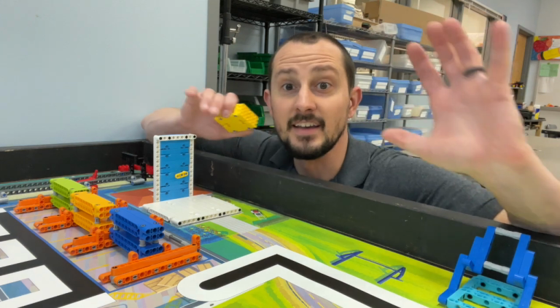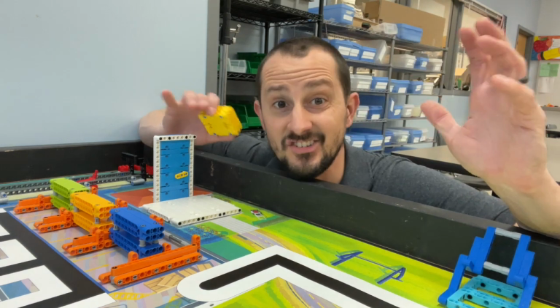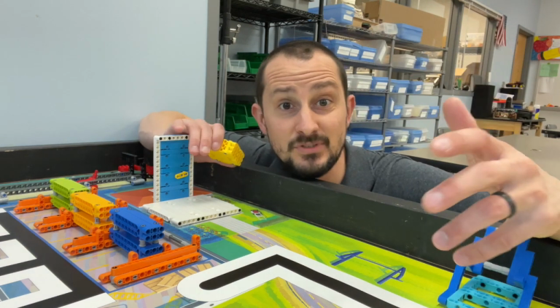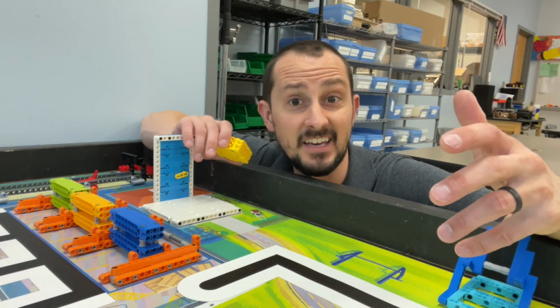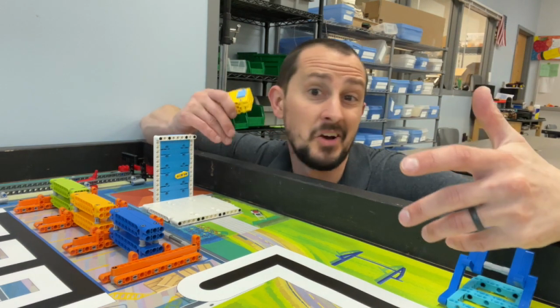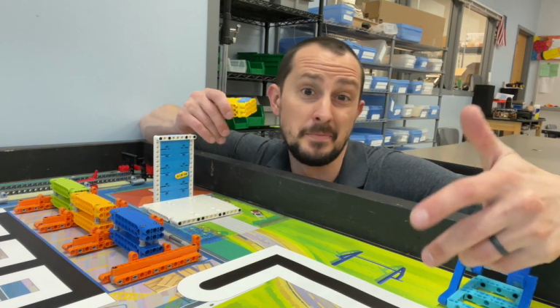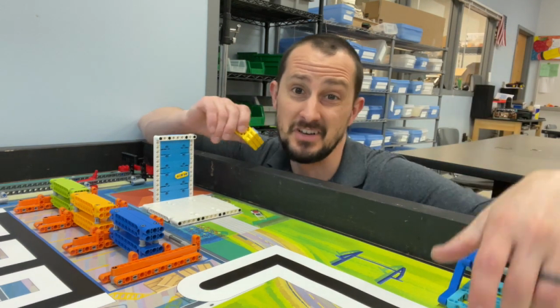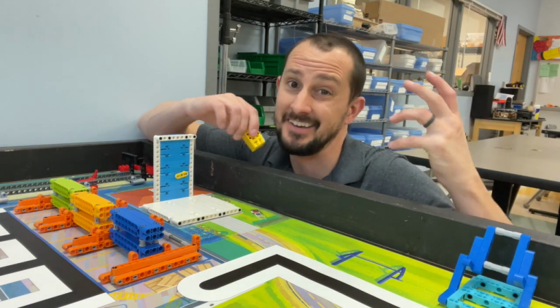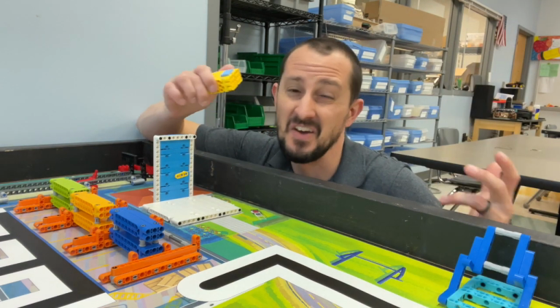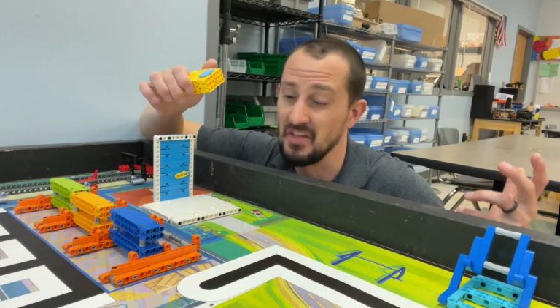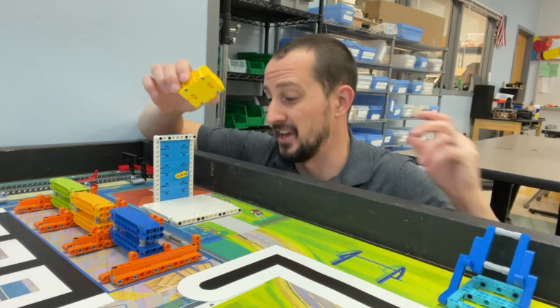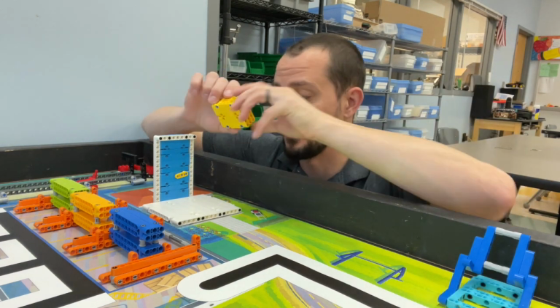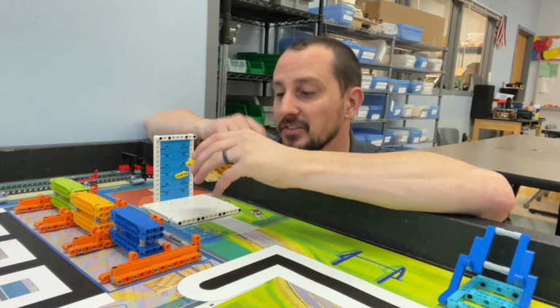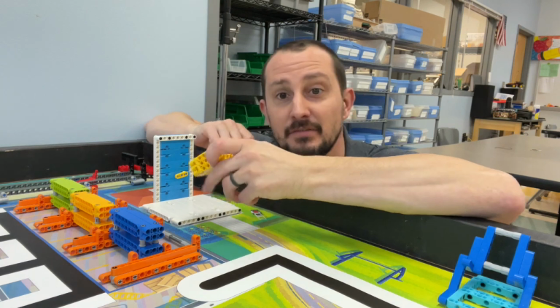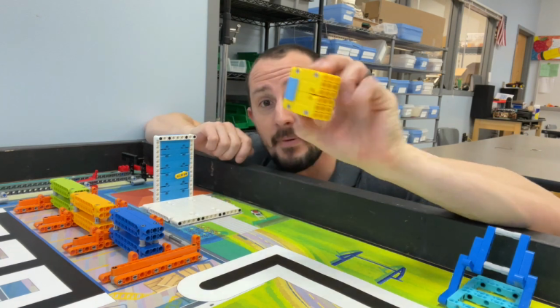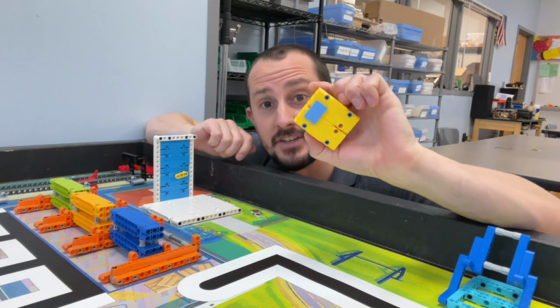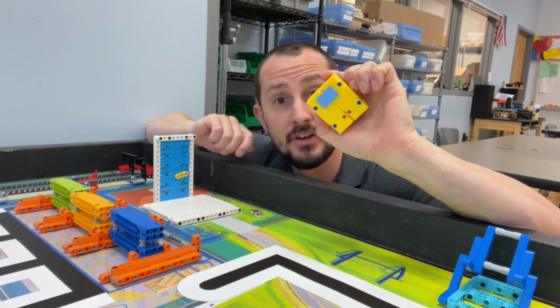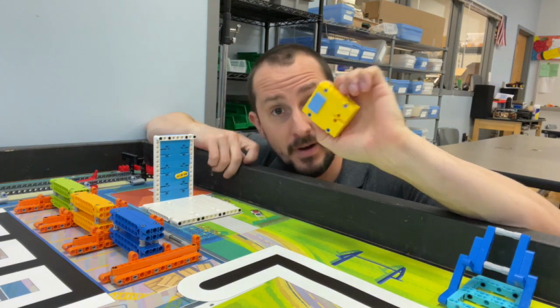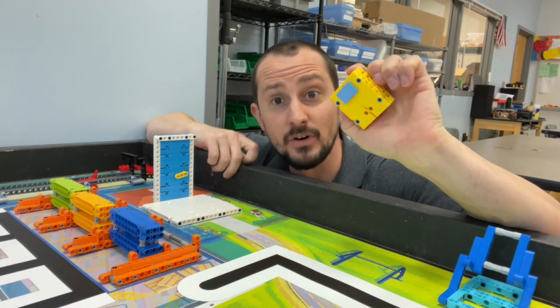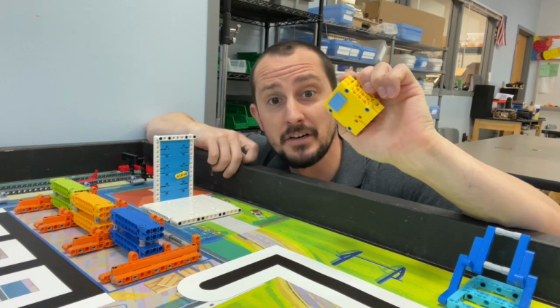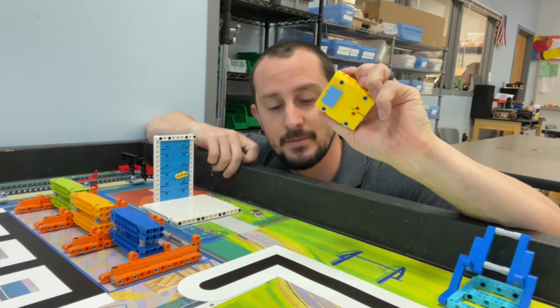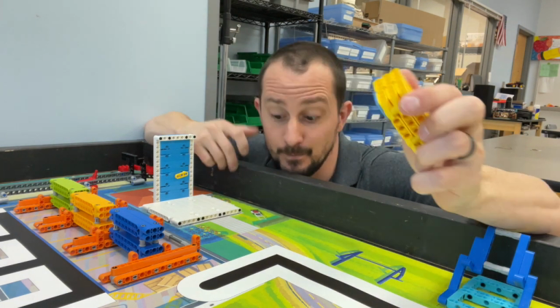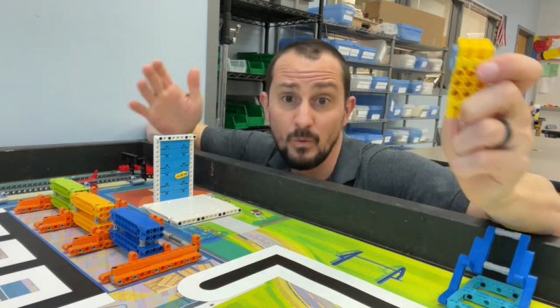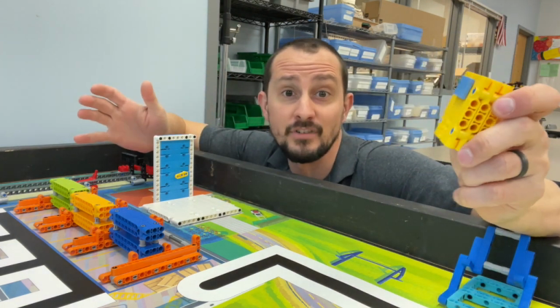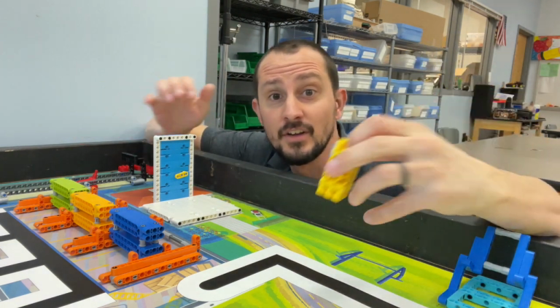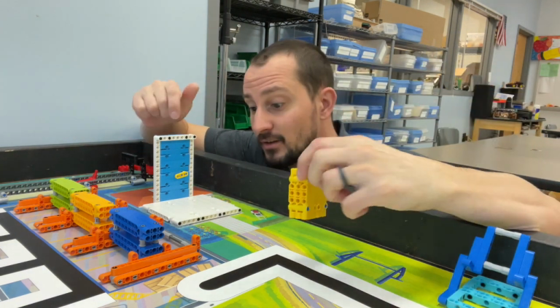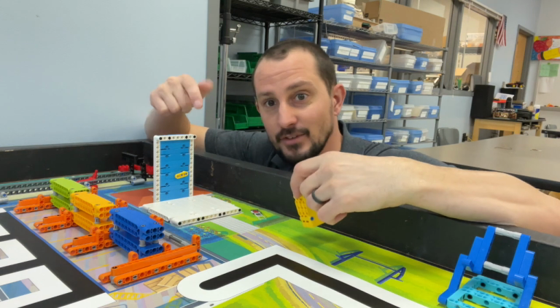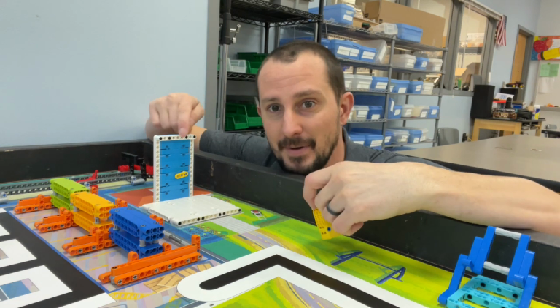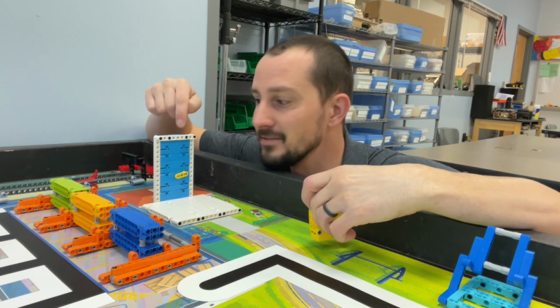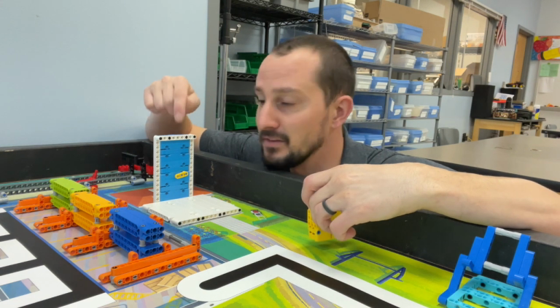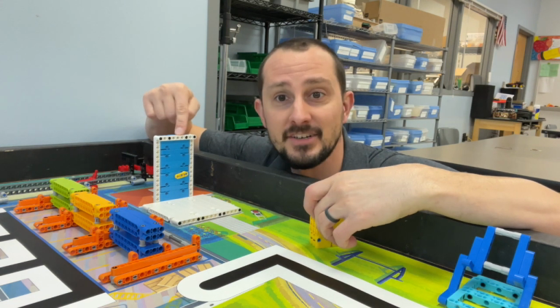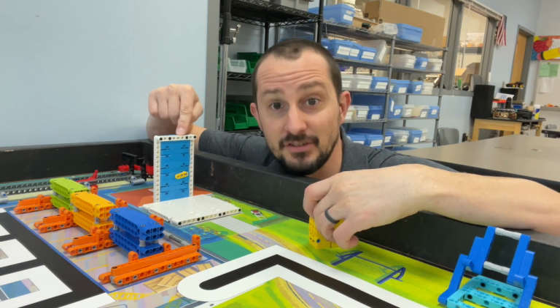It seems like I order from Amazon like every other day and somebody is delivering a package to my door often. So let's talk about delivering the package to this door.